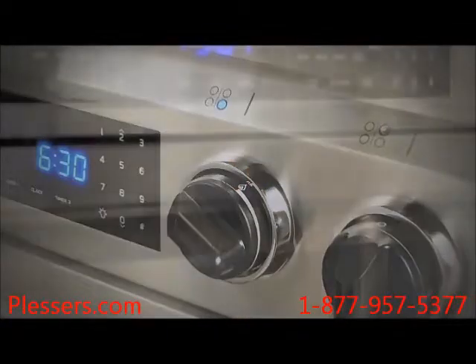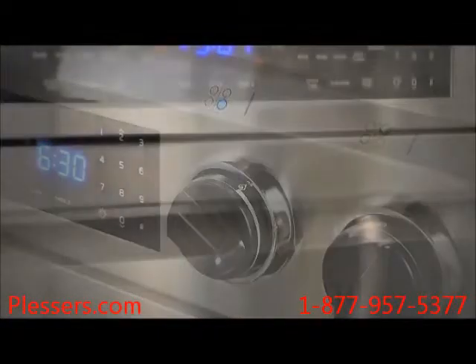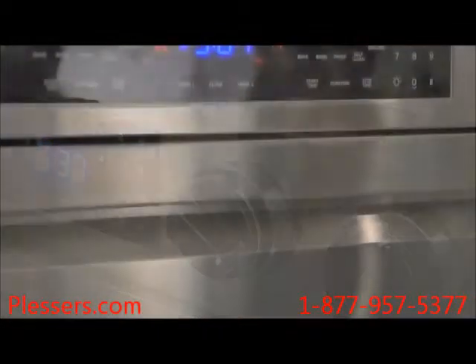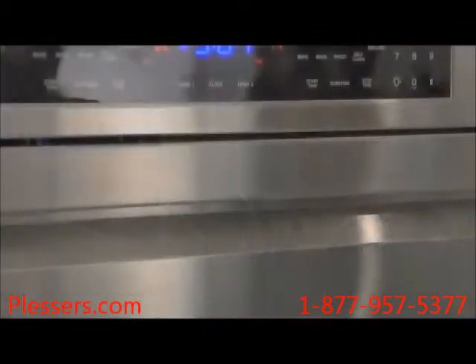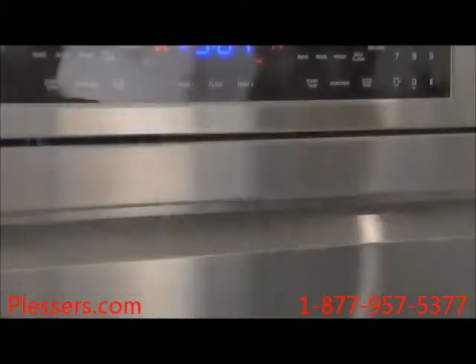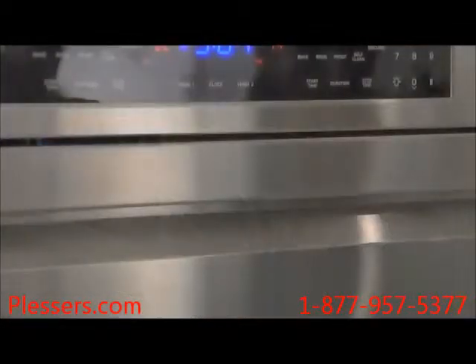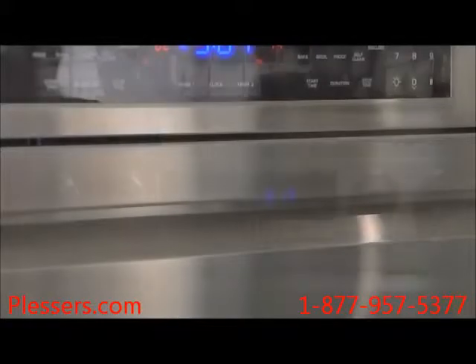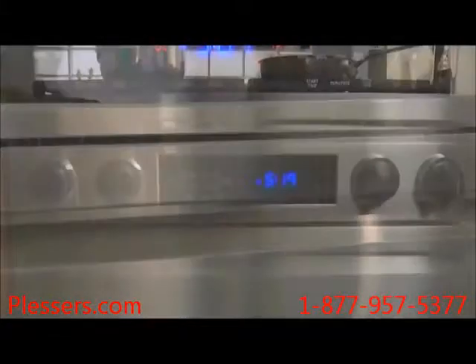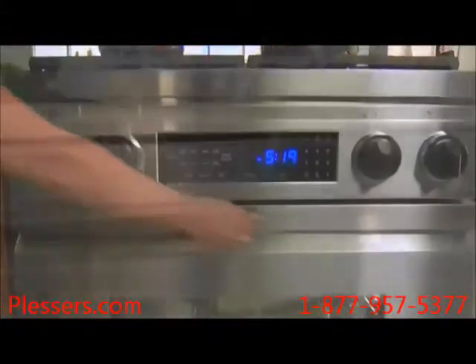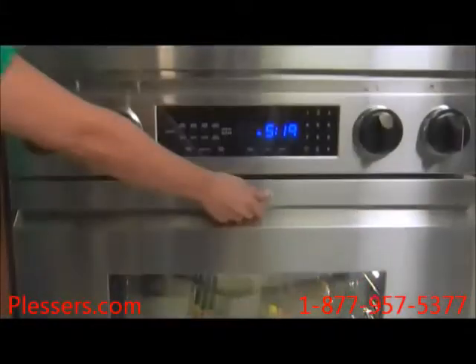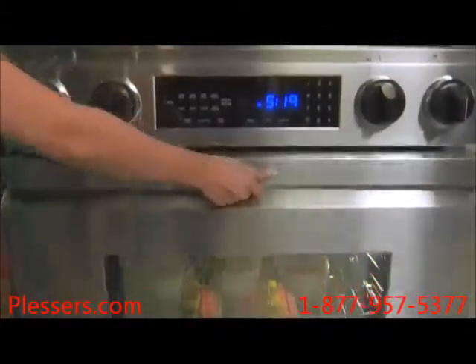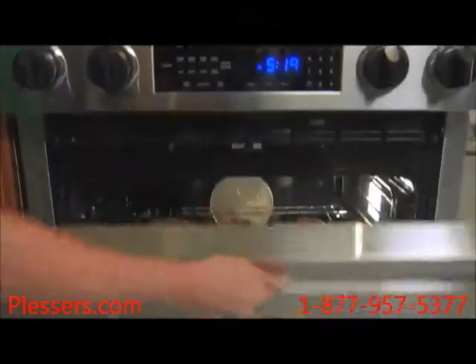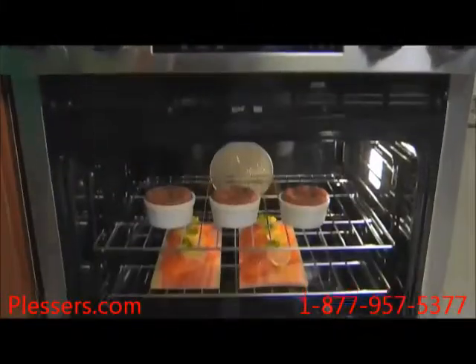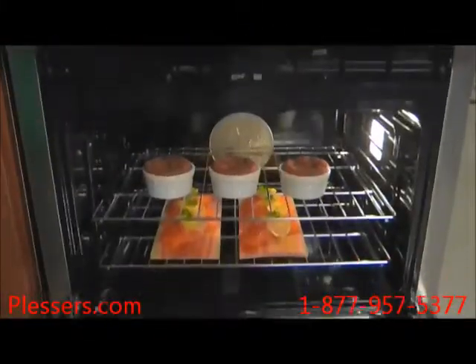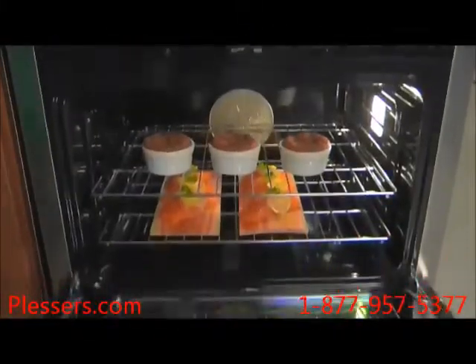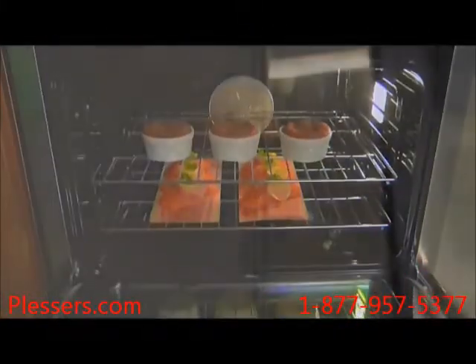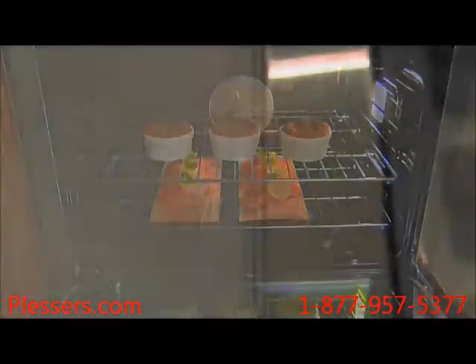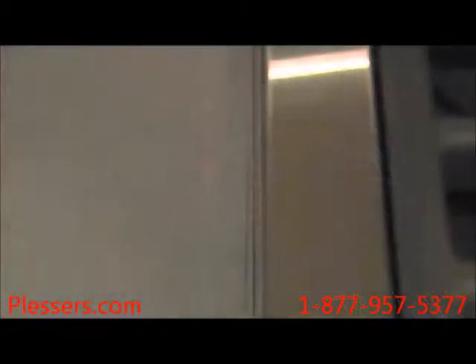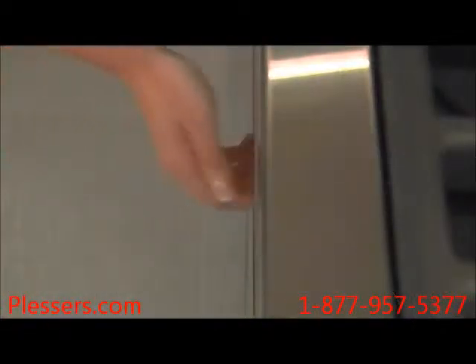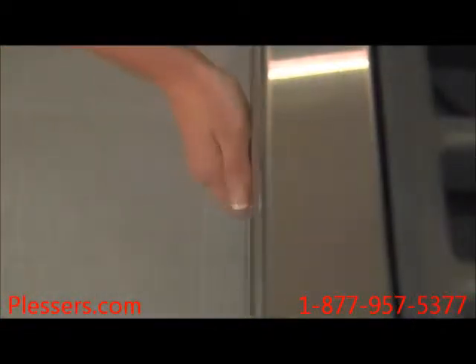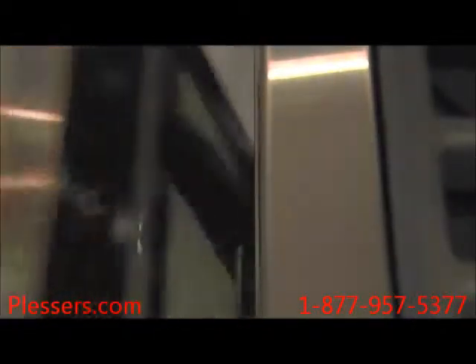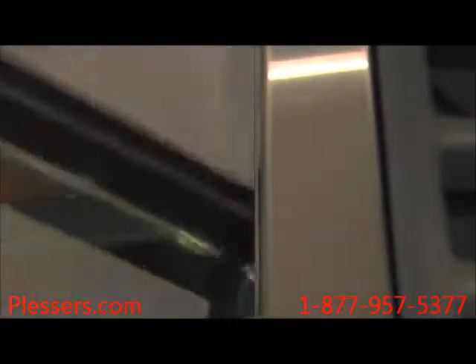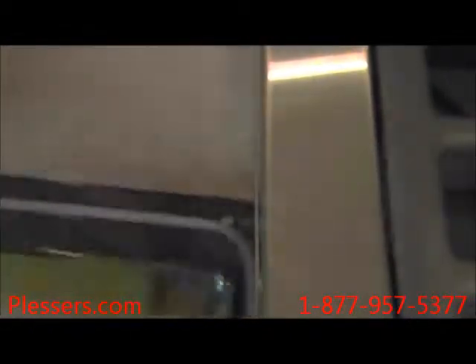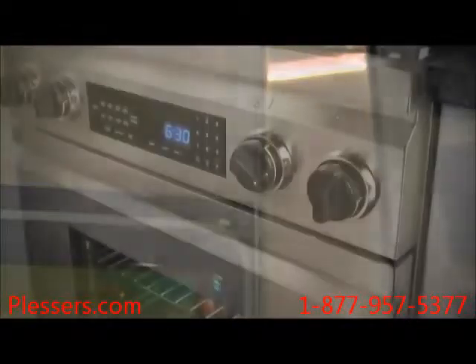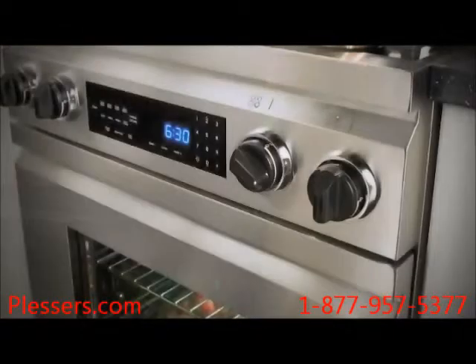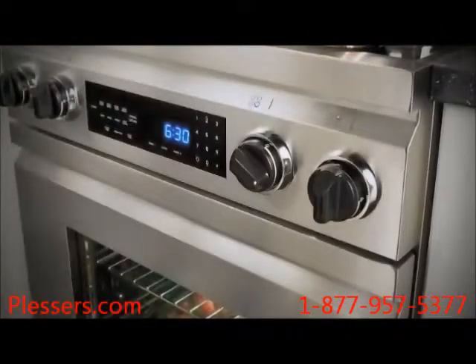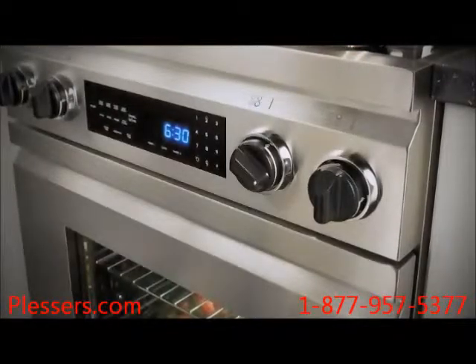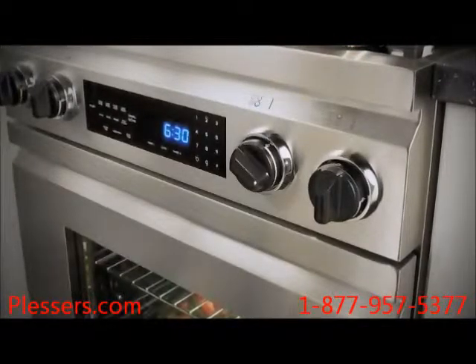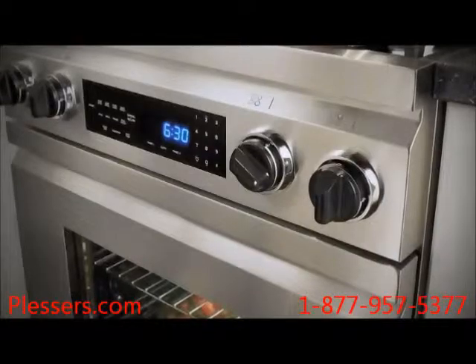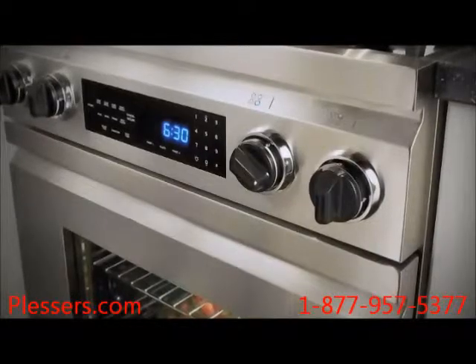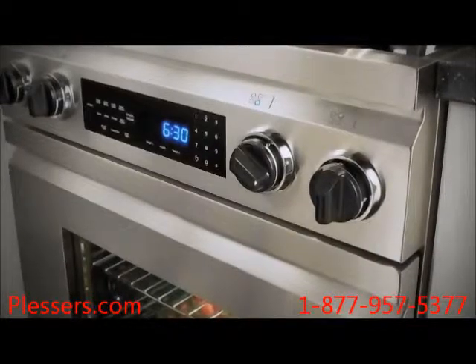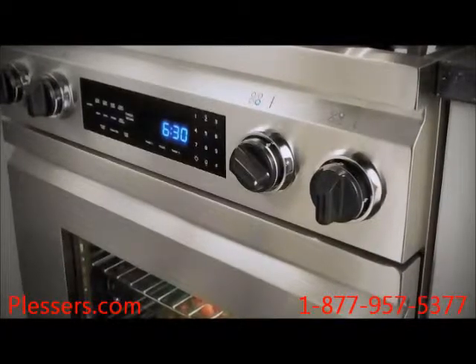Even something as simple as the door handle has been designed with thoughtful innovation. The stylish, recessed stainless steel handle sits flush as part of the oven door, complementing any kitchen style. Beautiful and functional at the same time.